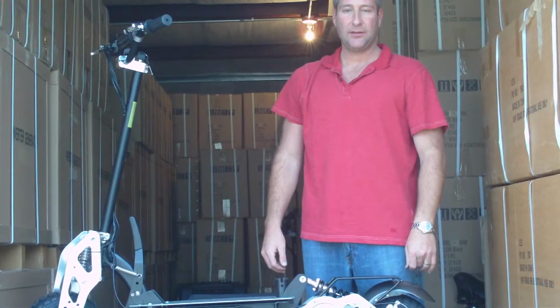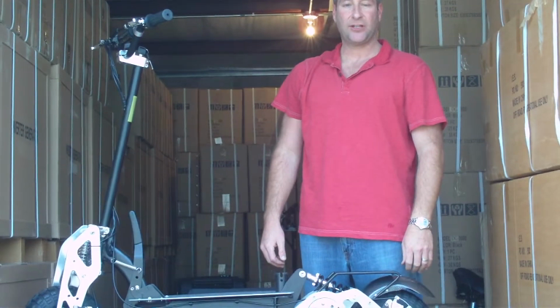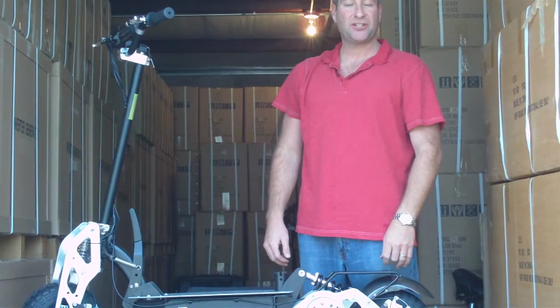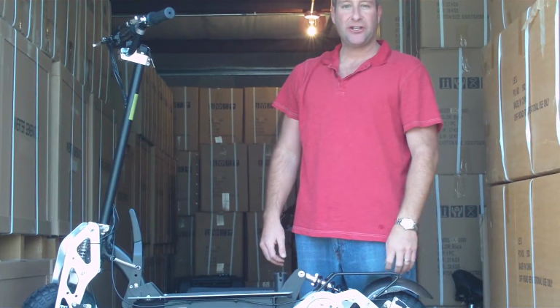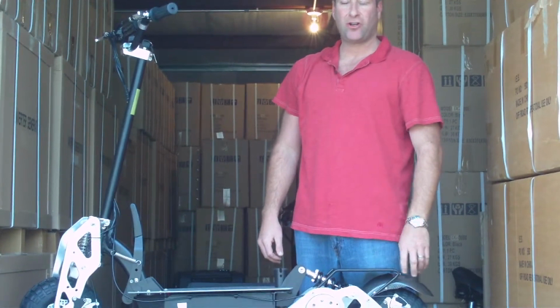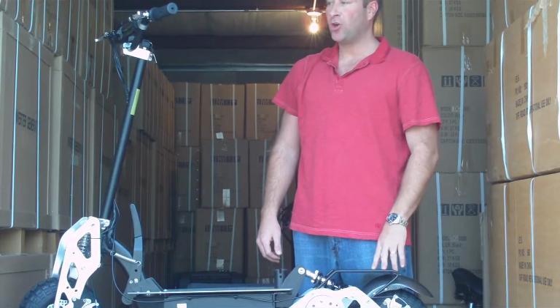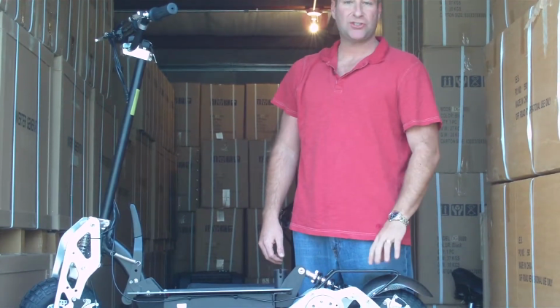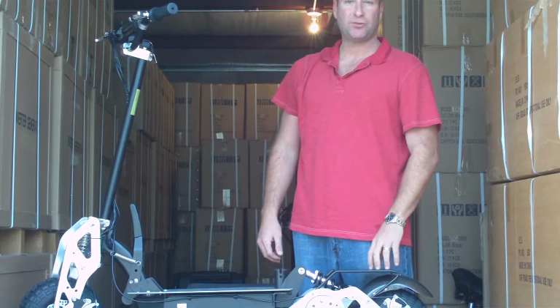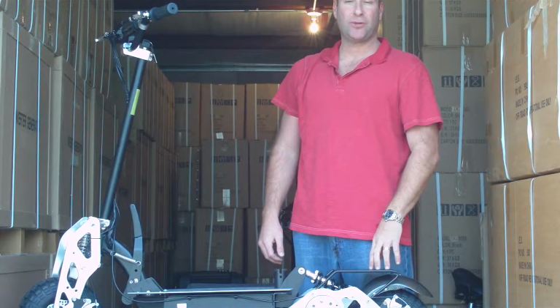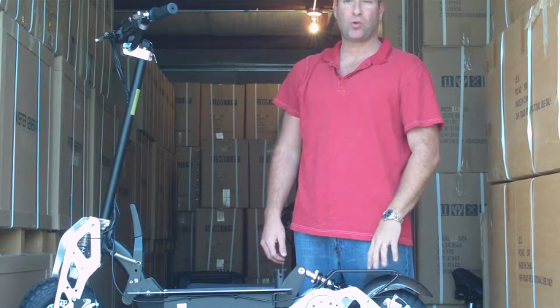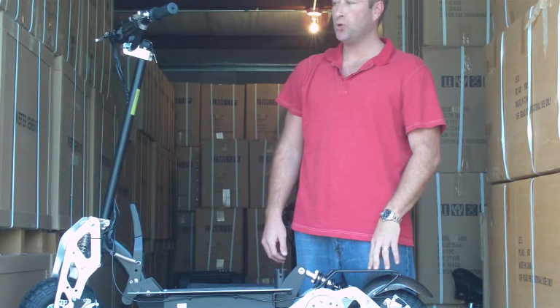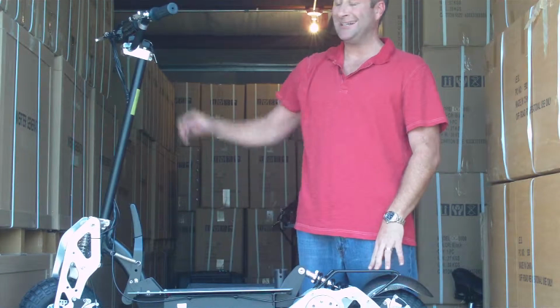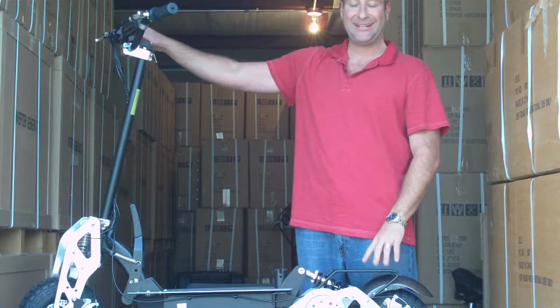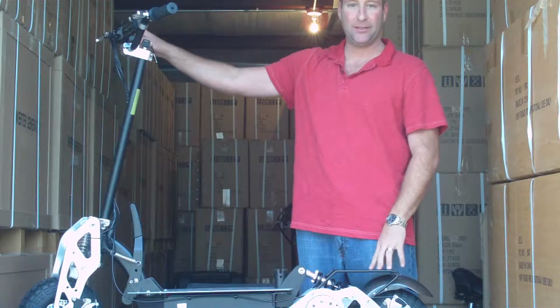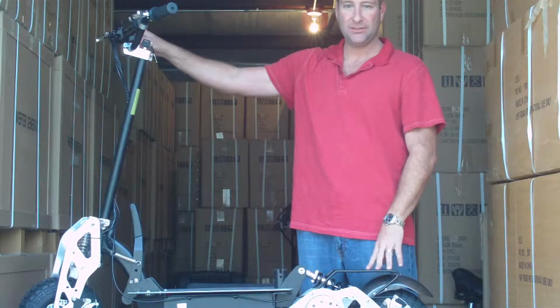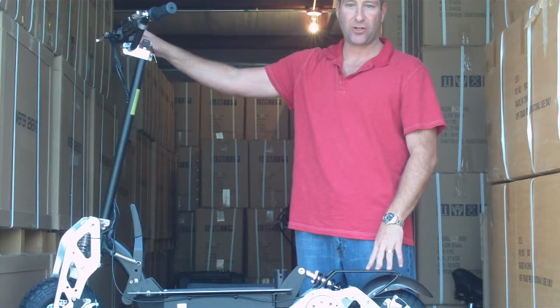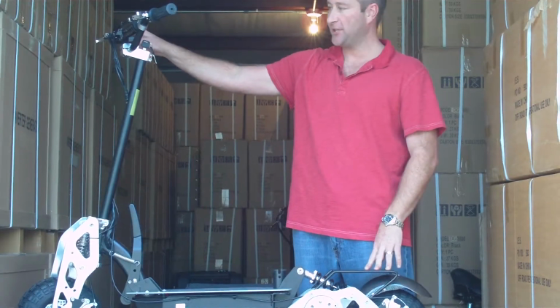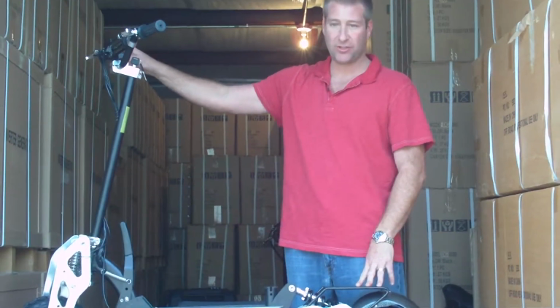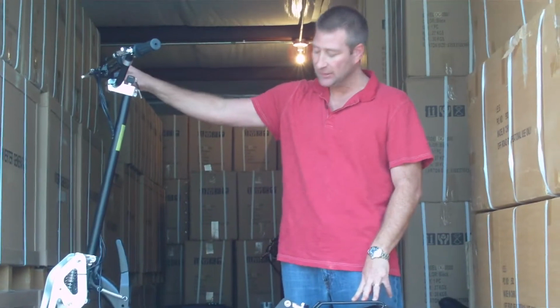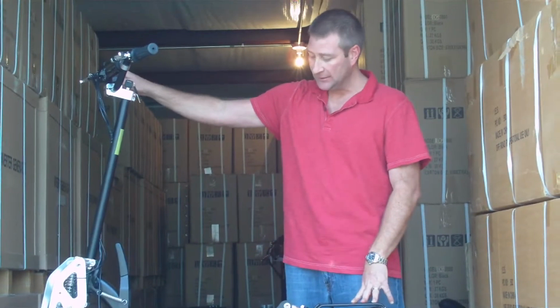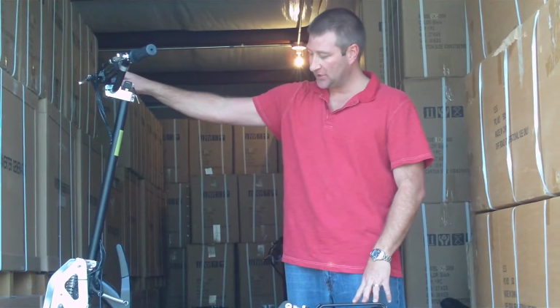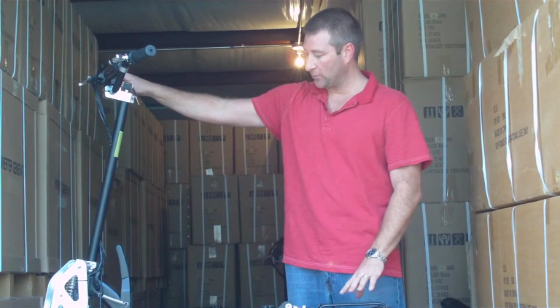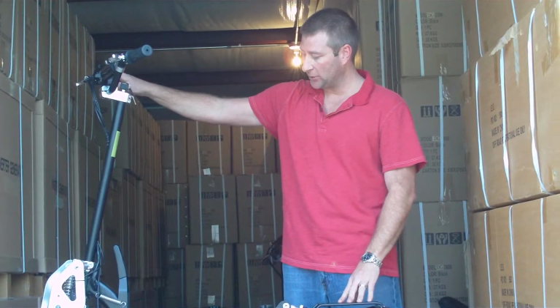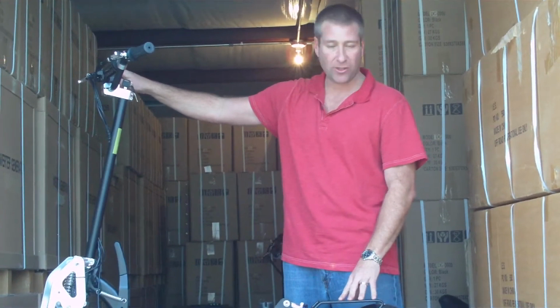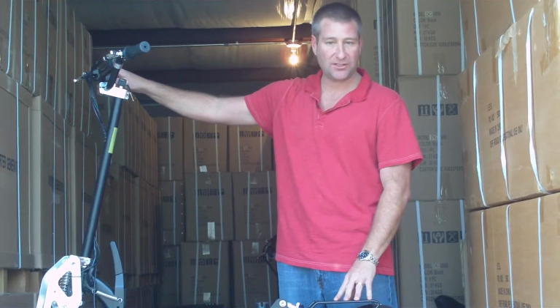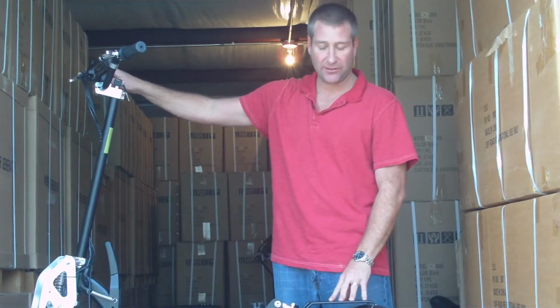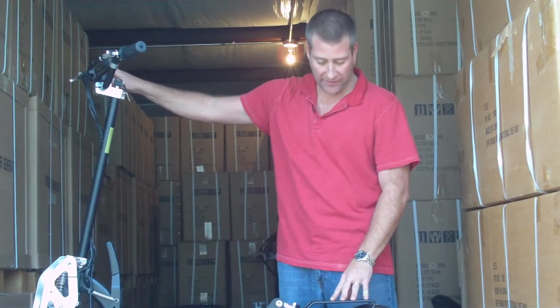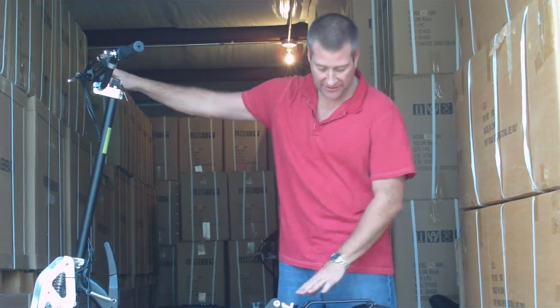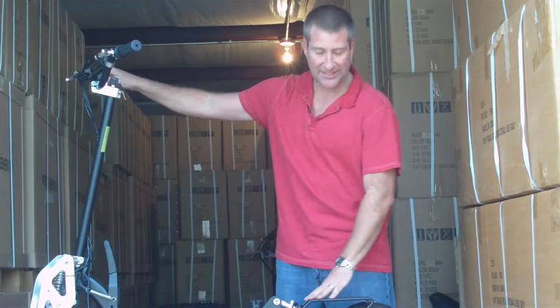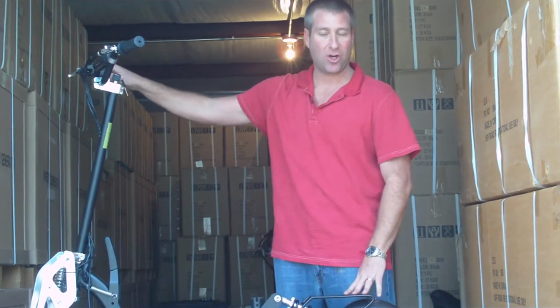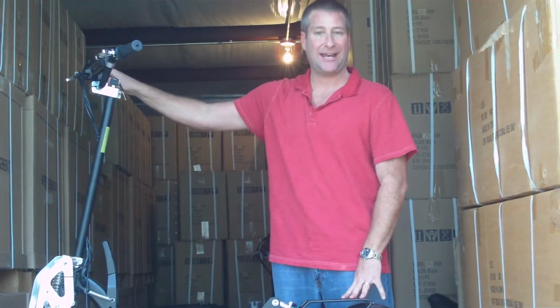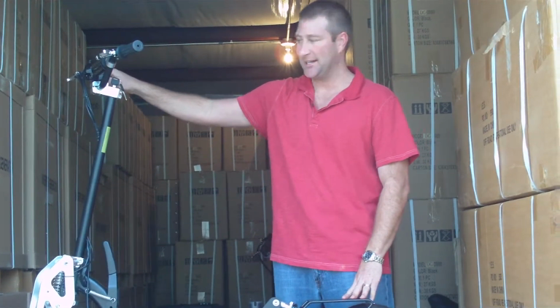Thank you for watching our video on our all-new Super Turbo Chrome Lithium 1200 Watt Electric Scooter. Just like the regular 1200 Watt Scooter, everything is still the same on the outside.